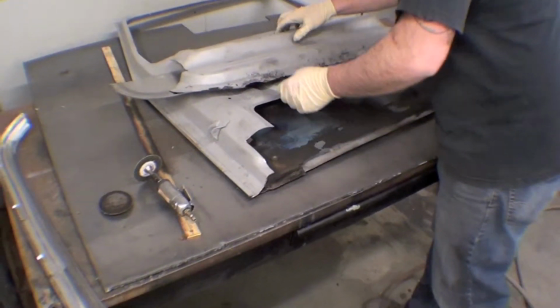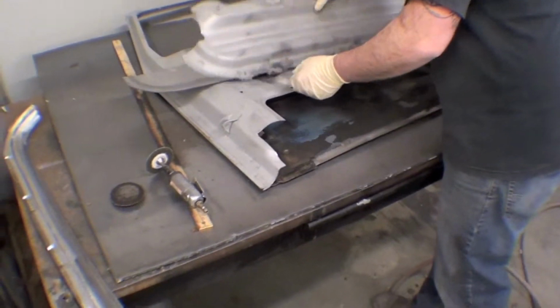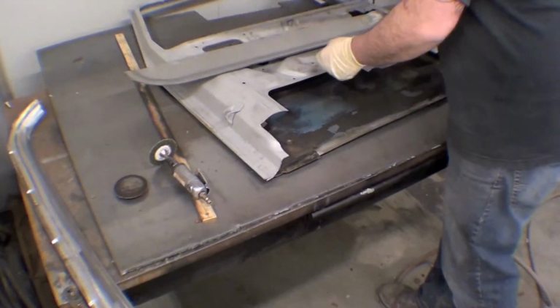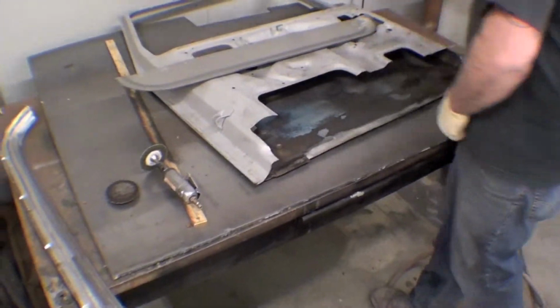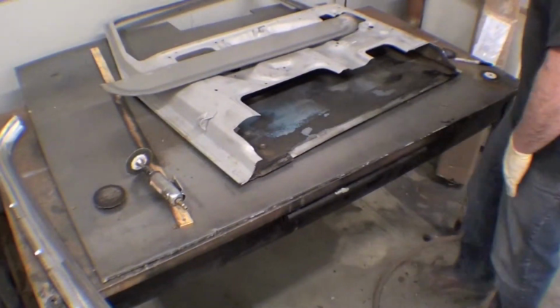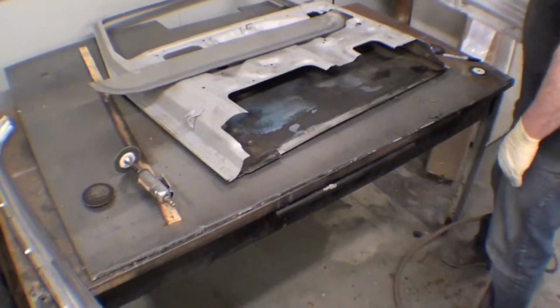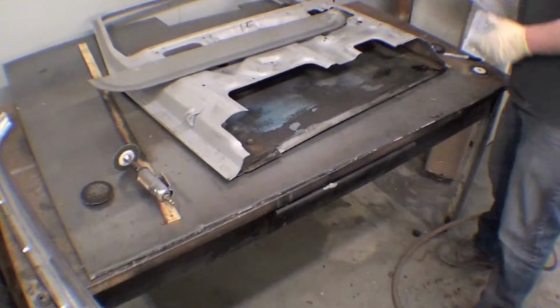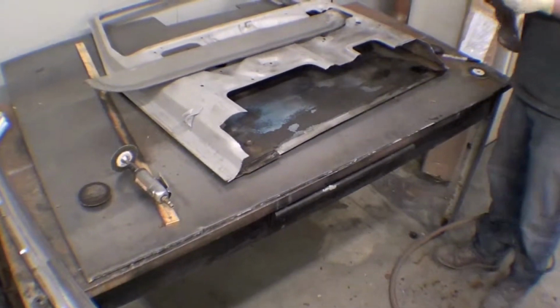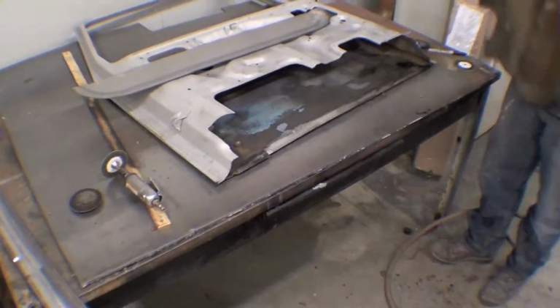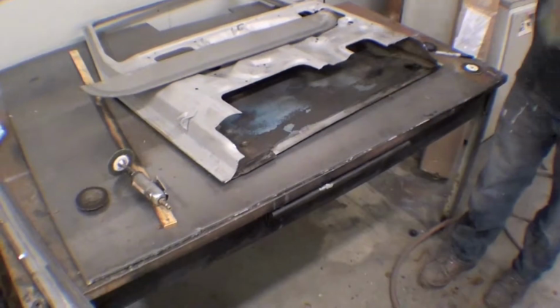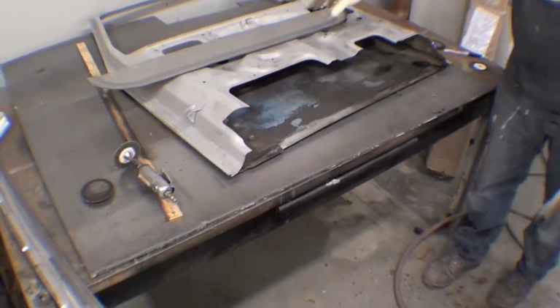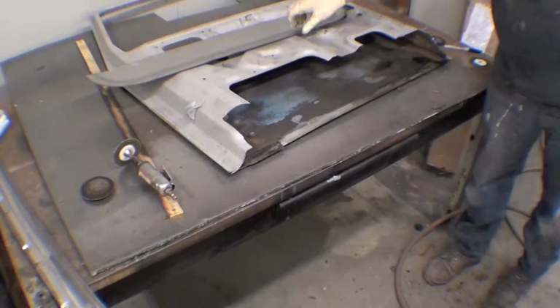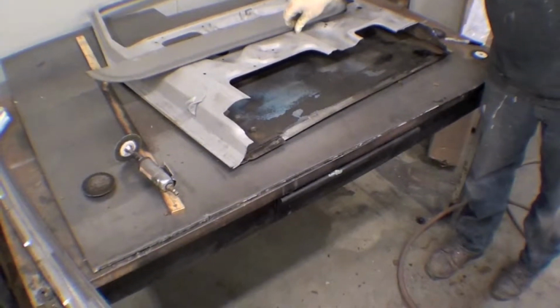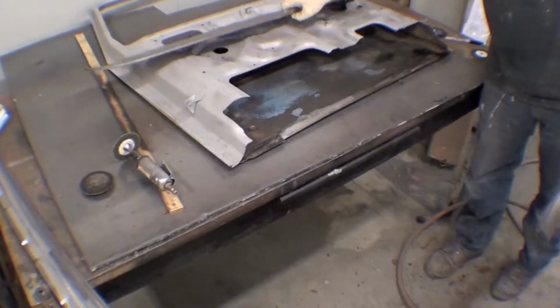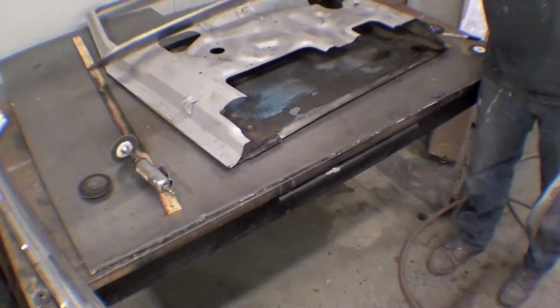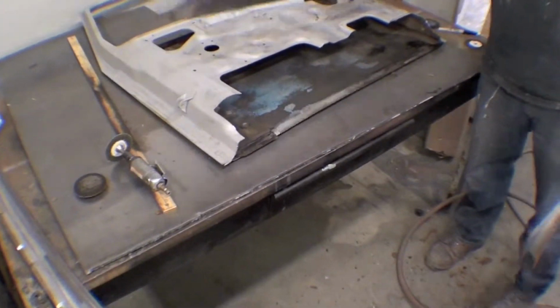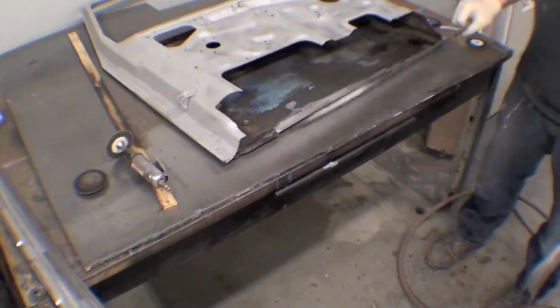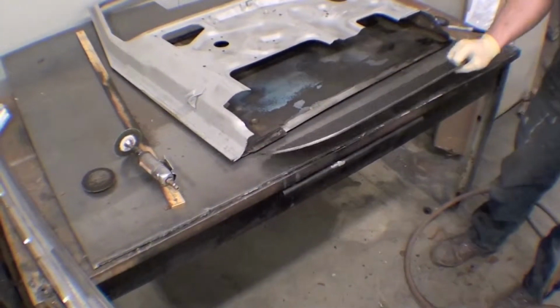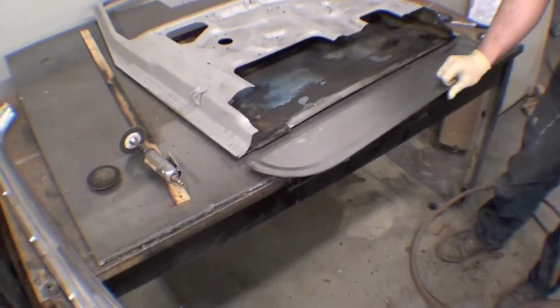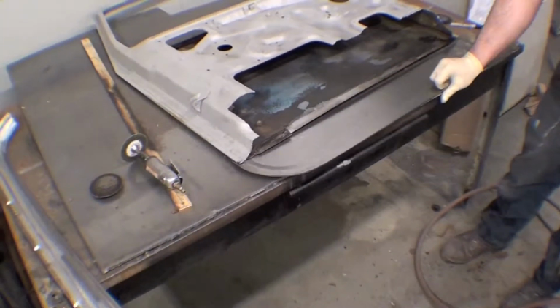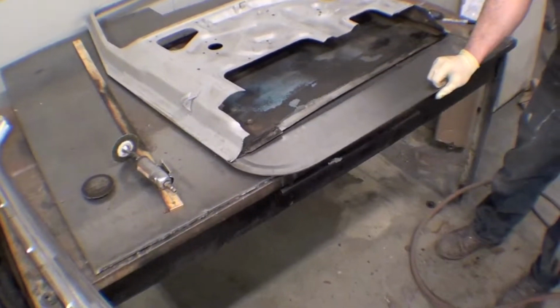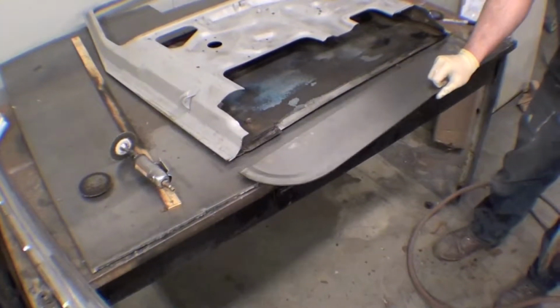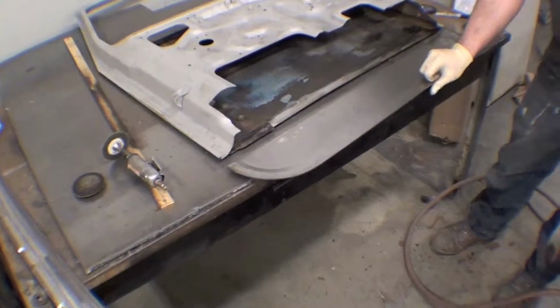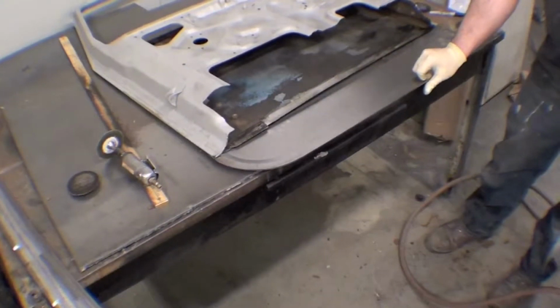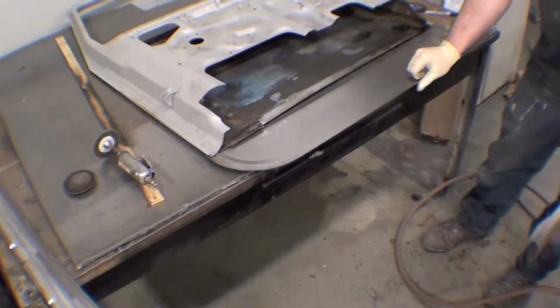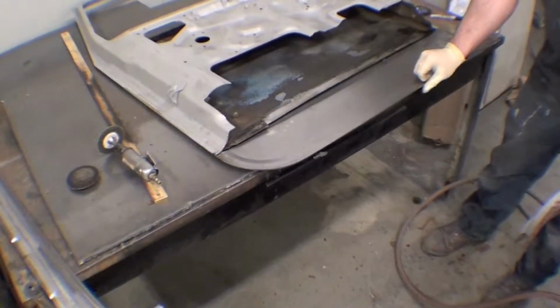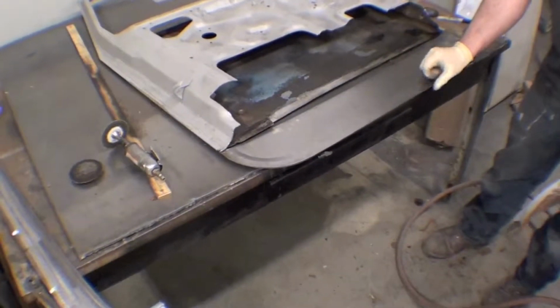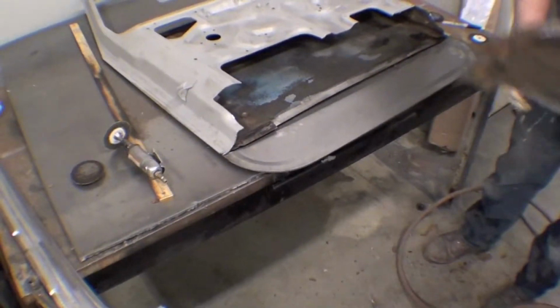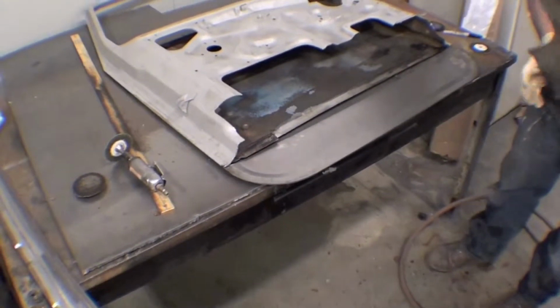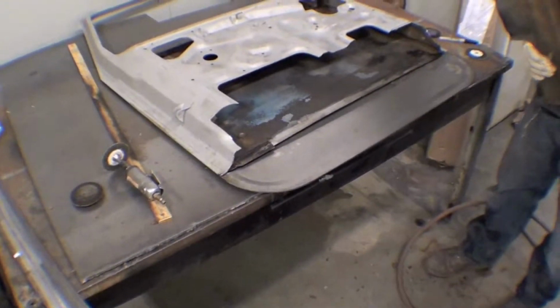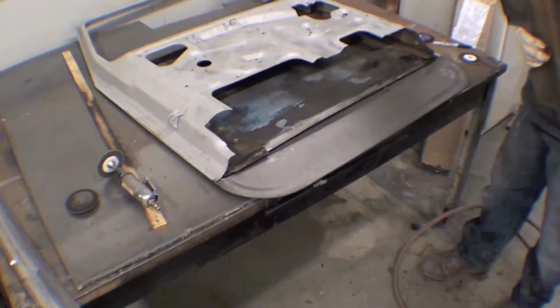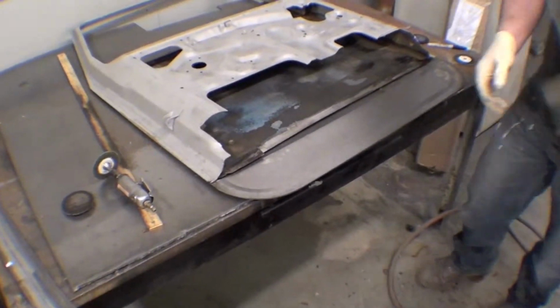This is our next door — the passenger side door. We're cutting the bottom off of this pretty aggressively, mainly because it's well rotten. Then we'll dovetail a new door piece in there.